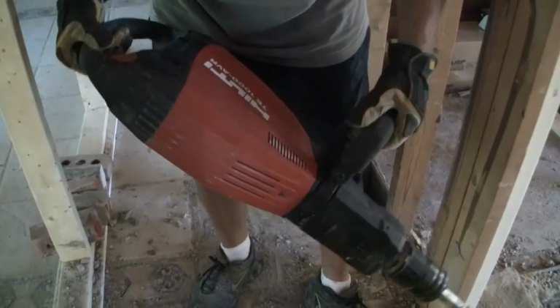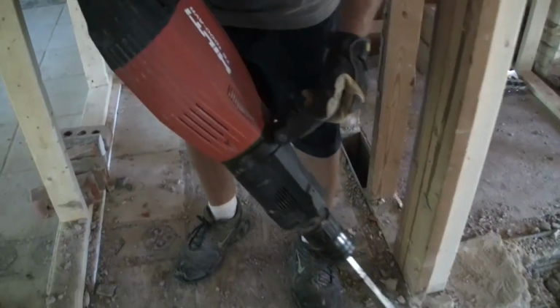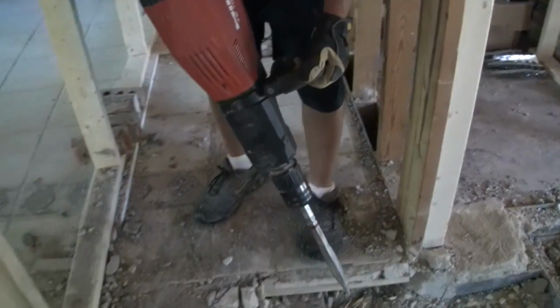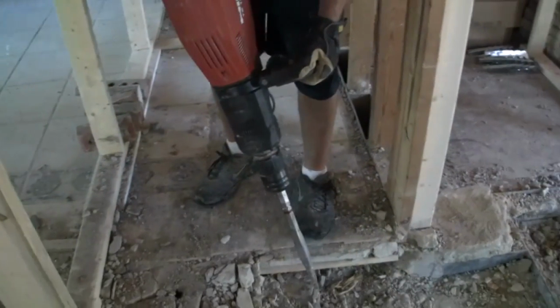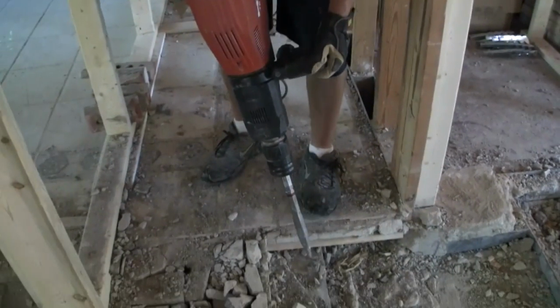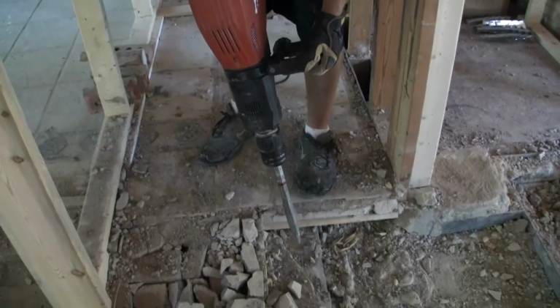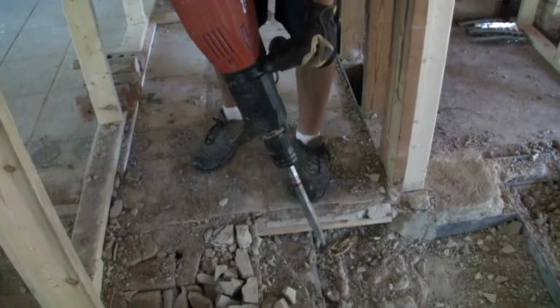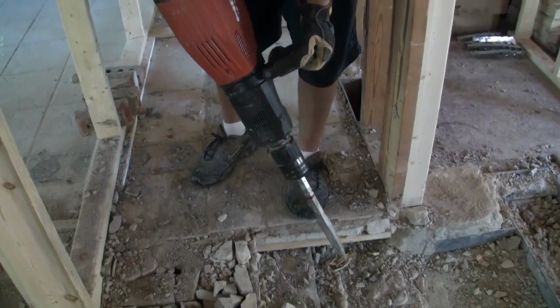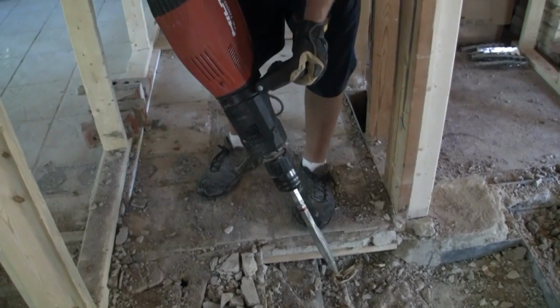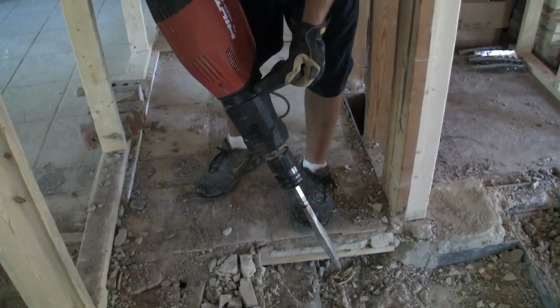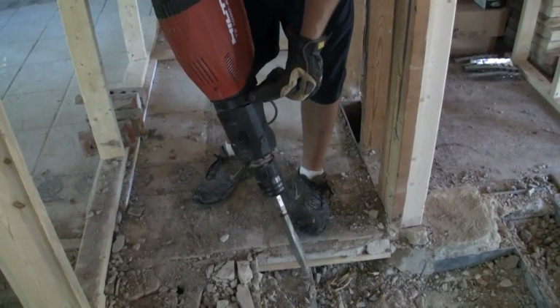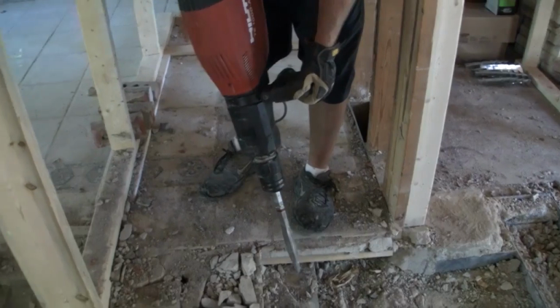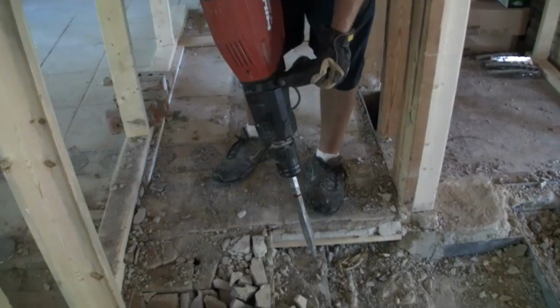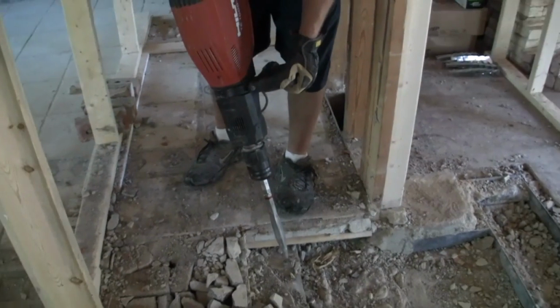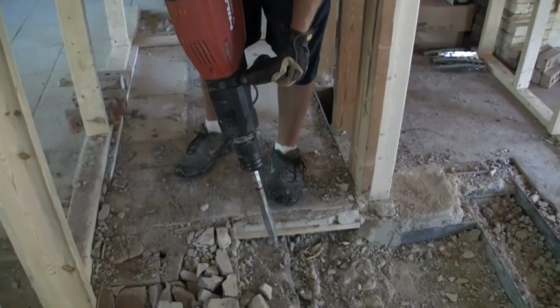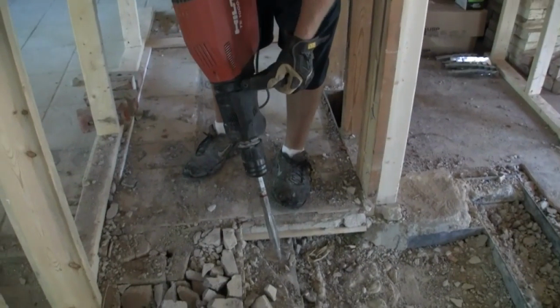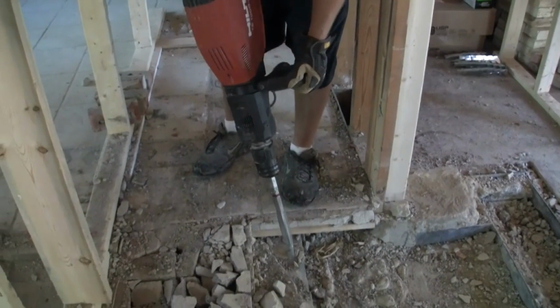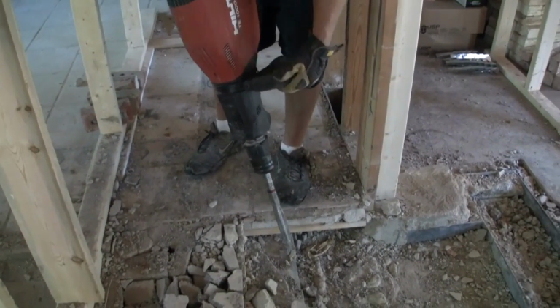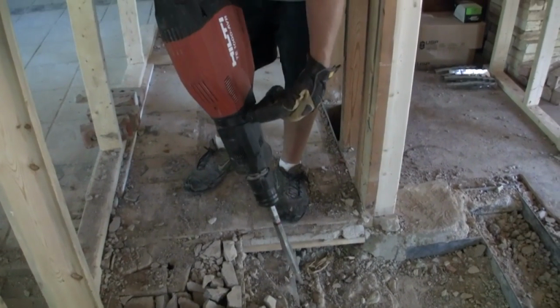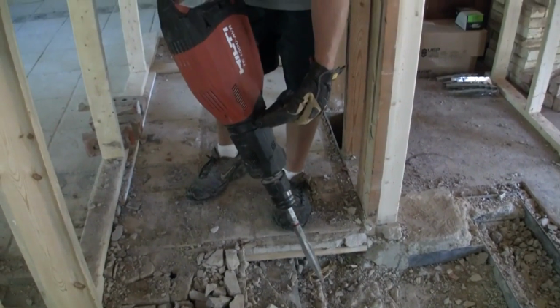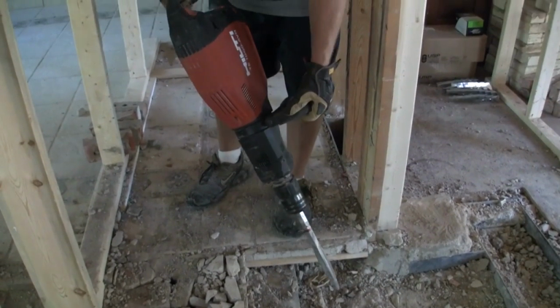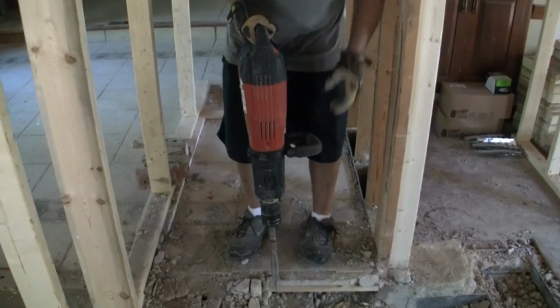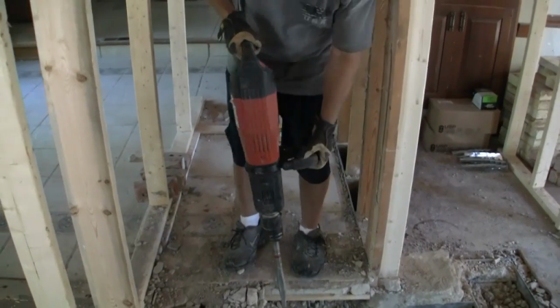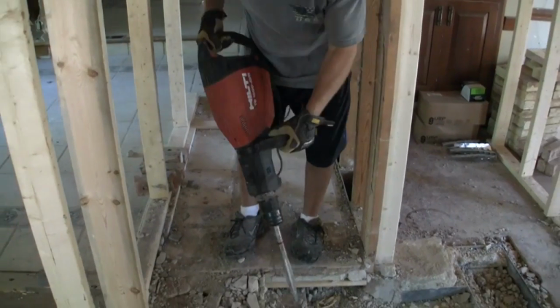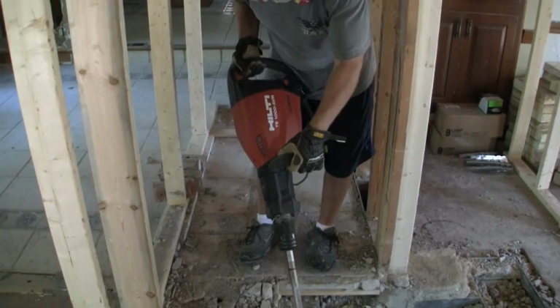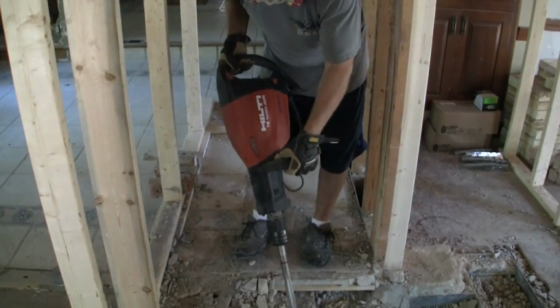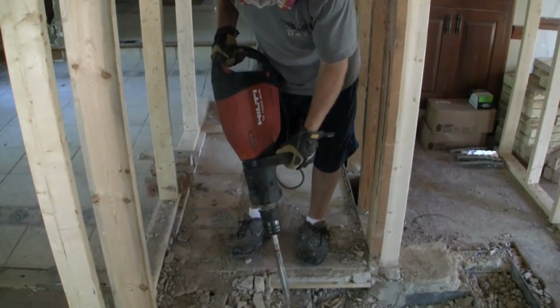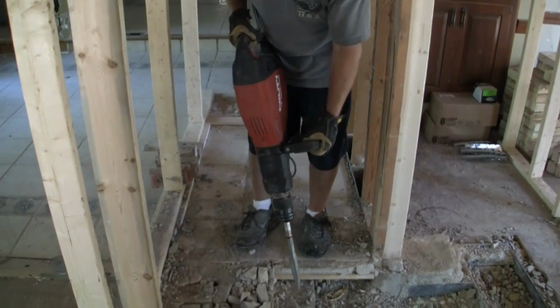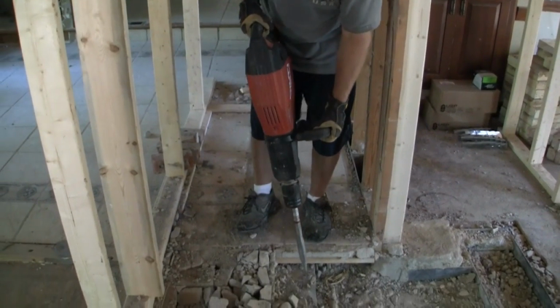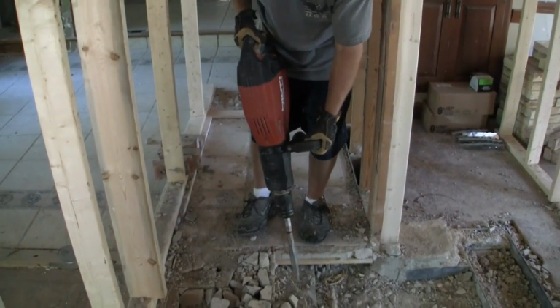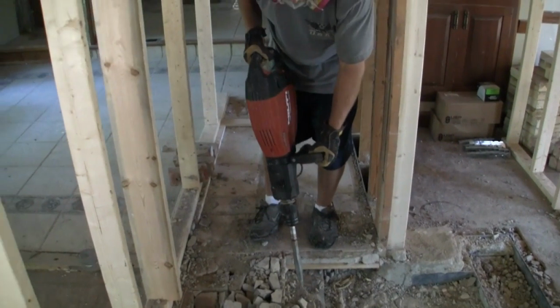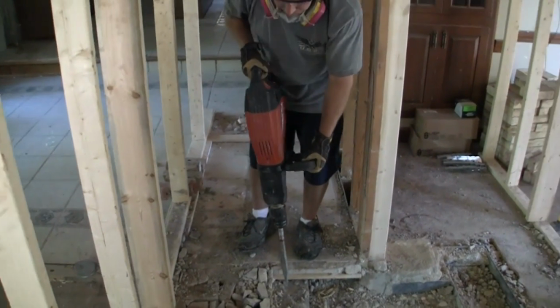Once it's on, the weight of the machine will do most of the work. I just have to guide it using these two handles. I'm going to break up a bit of this concrete by pressing down with medium pressure.